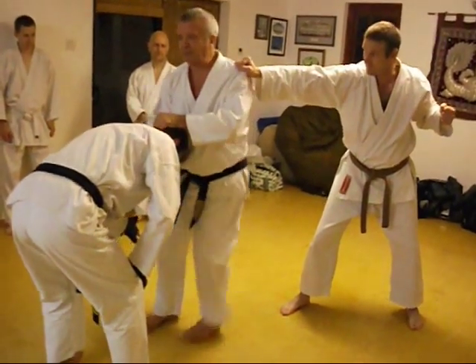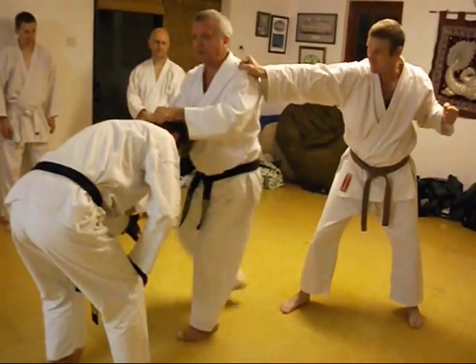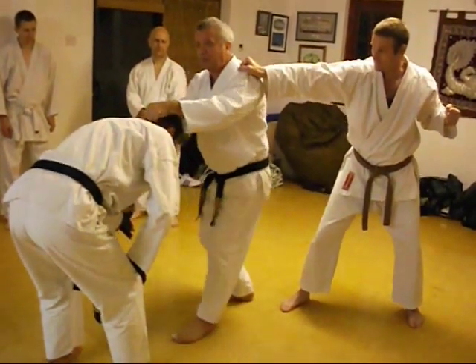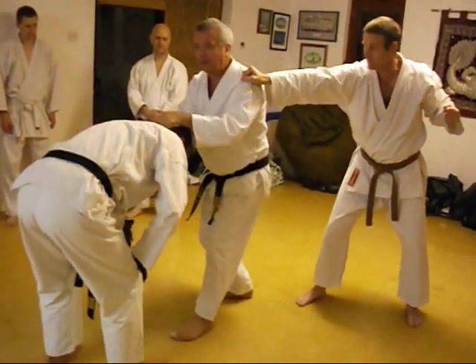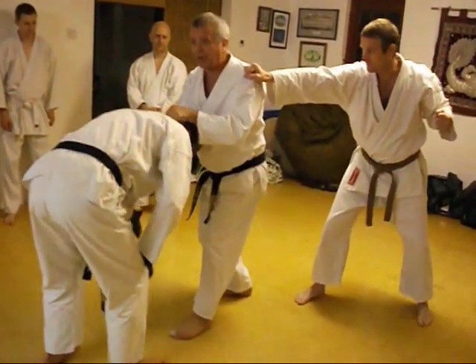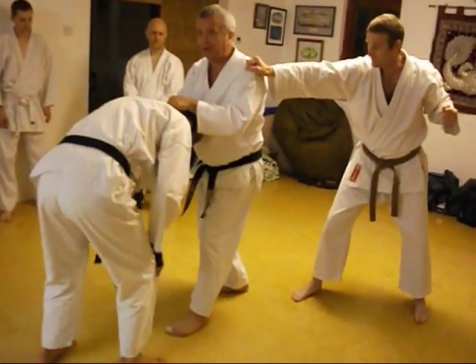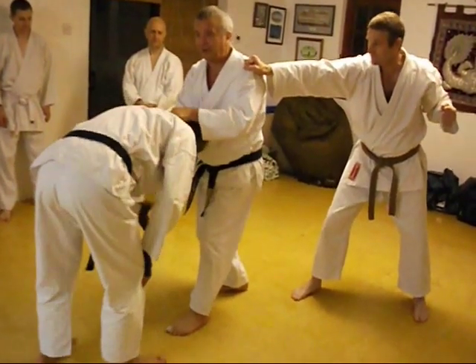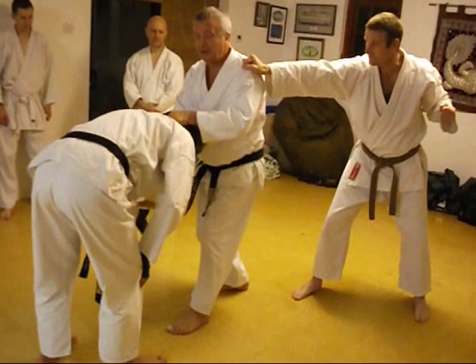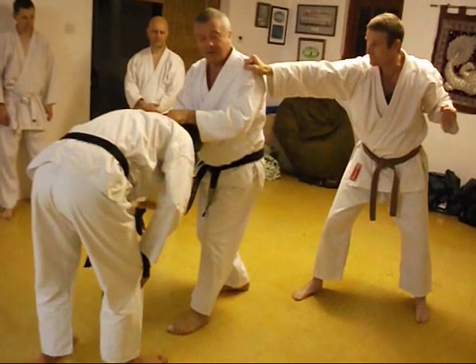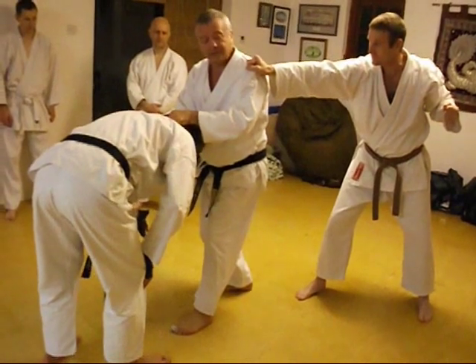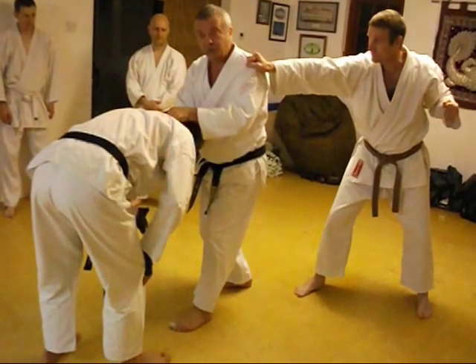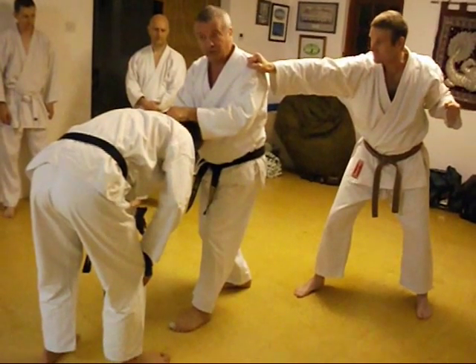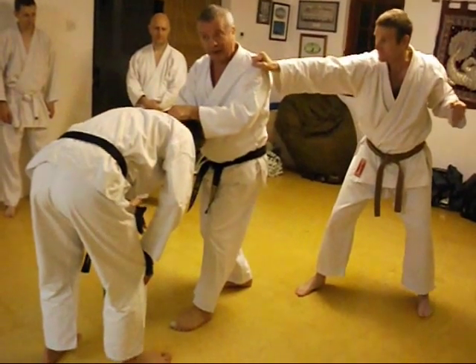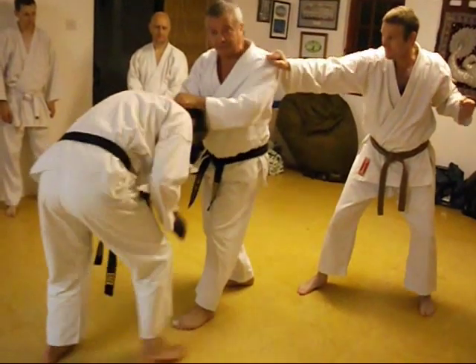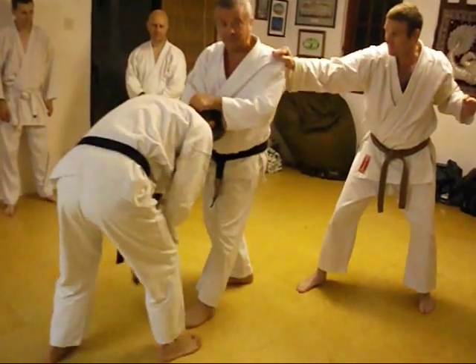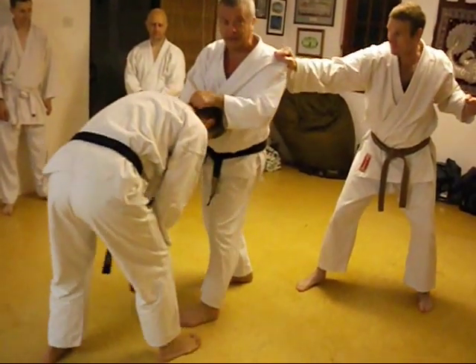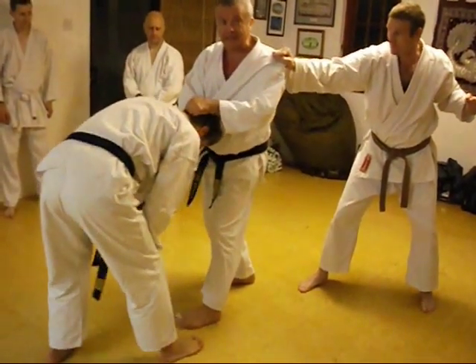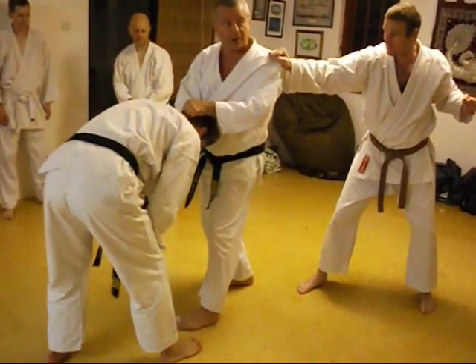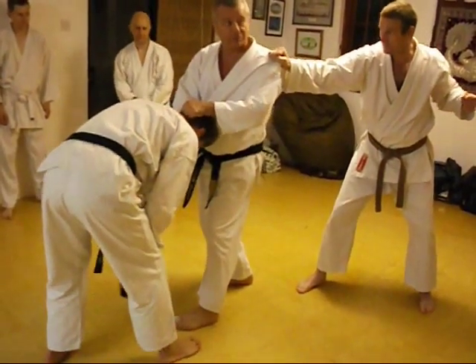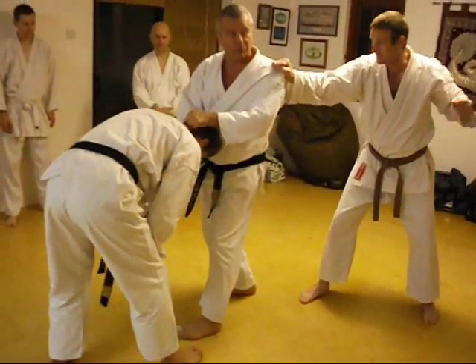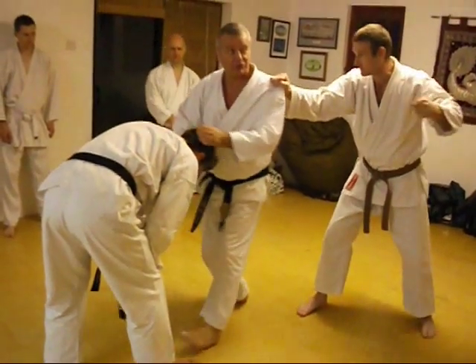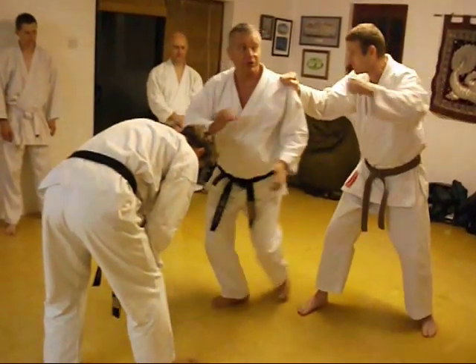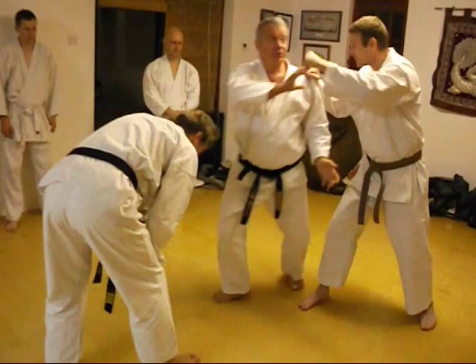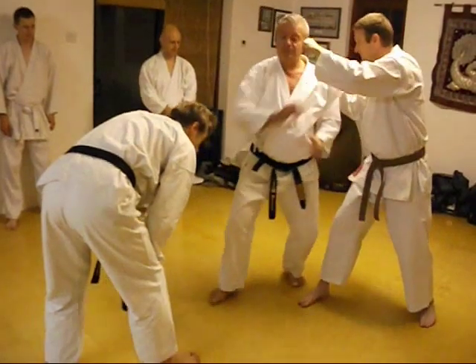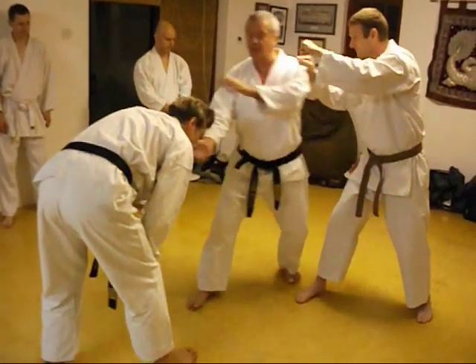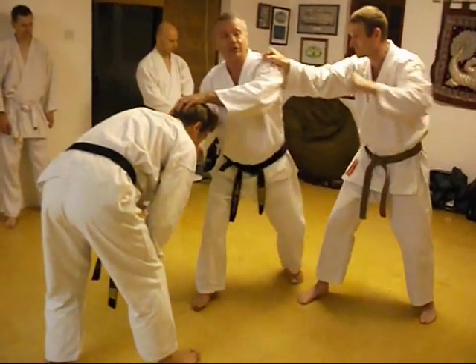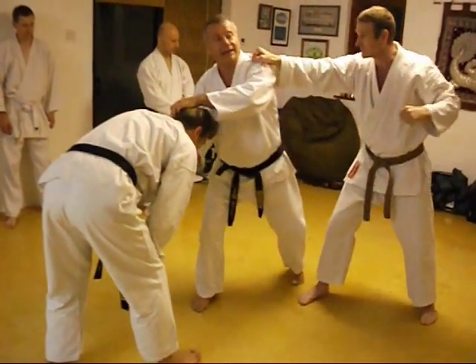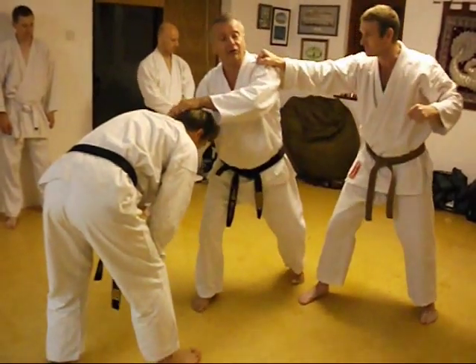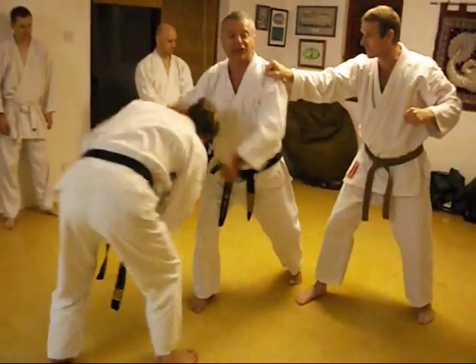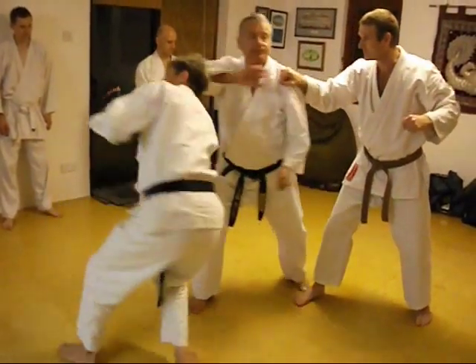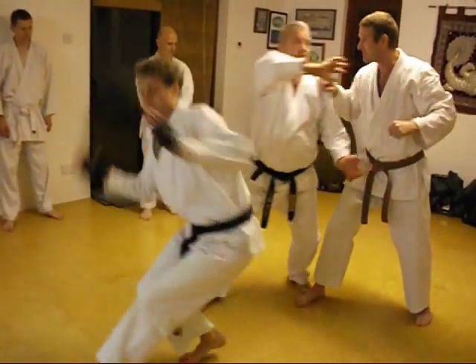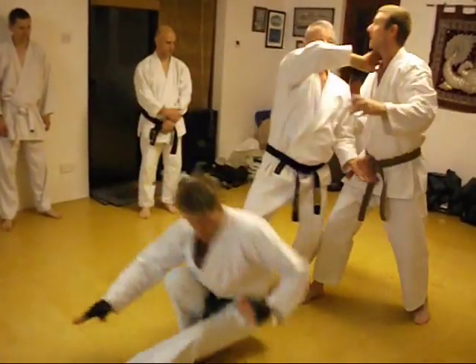So I've done it that way. Now, Simon's just grabbed — he's about to punch, but I go.